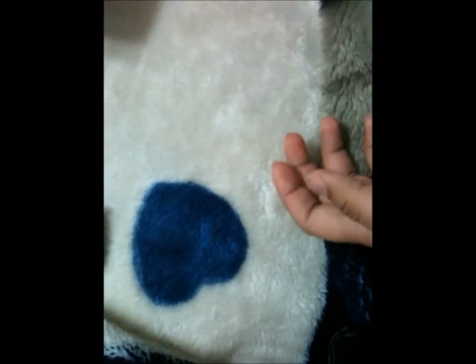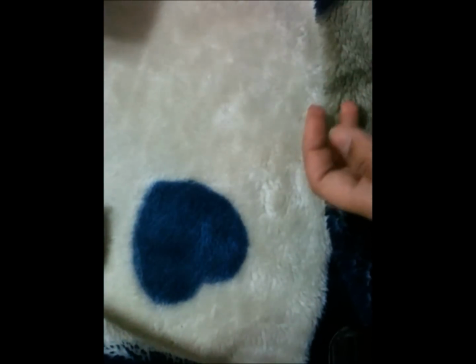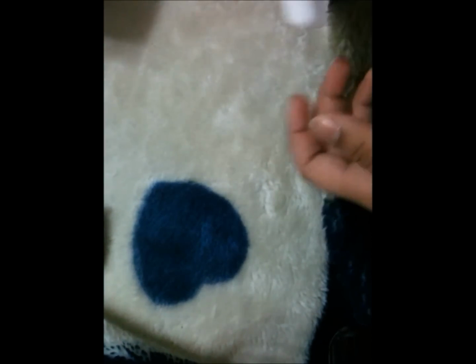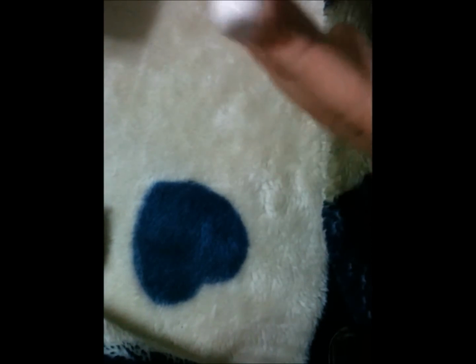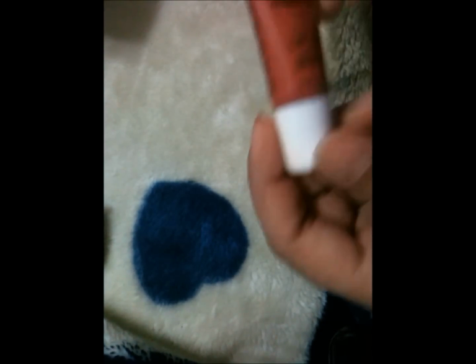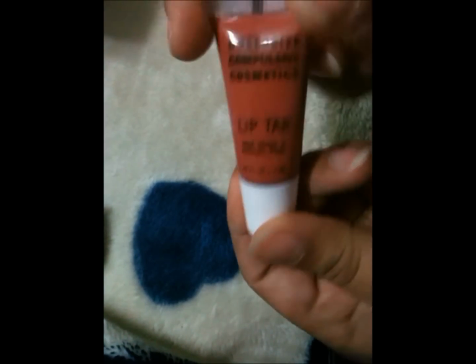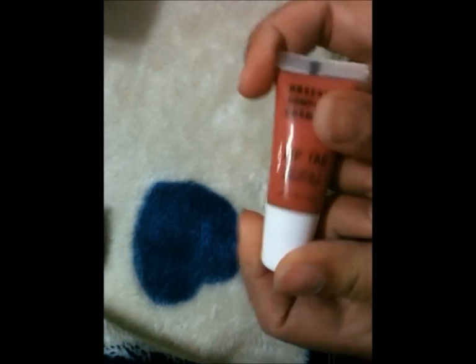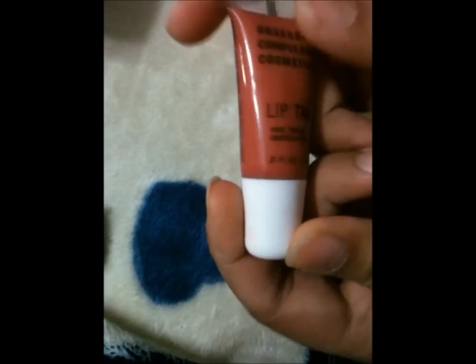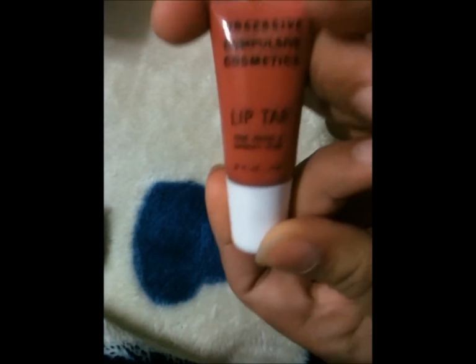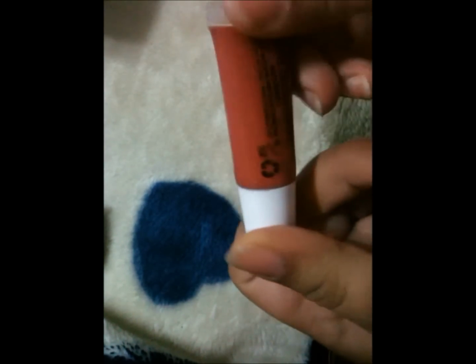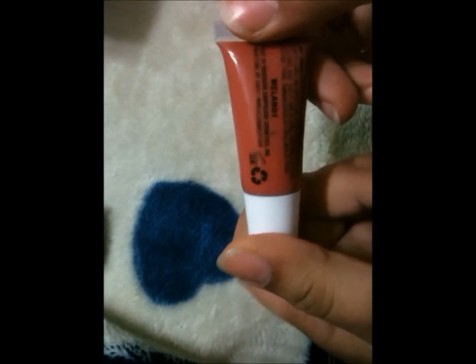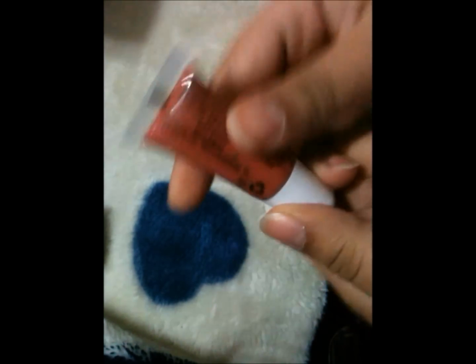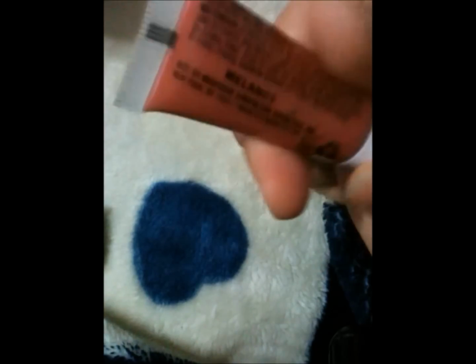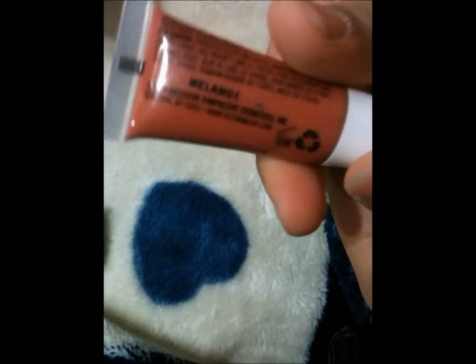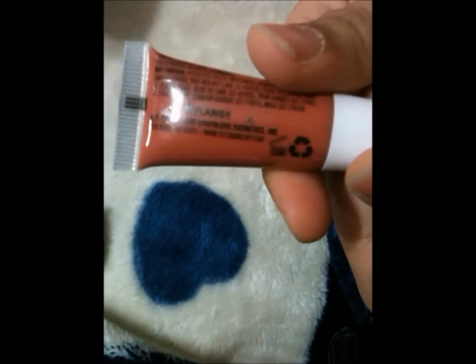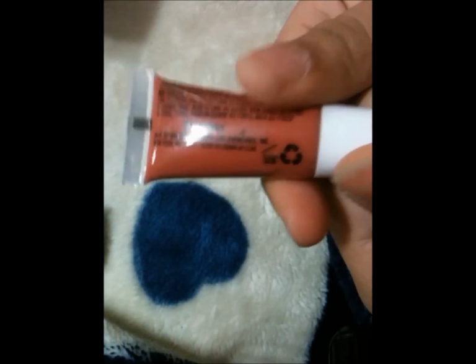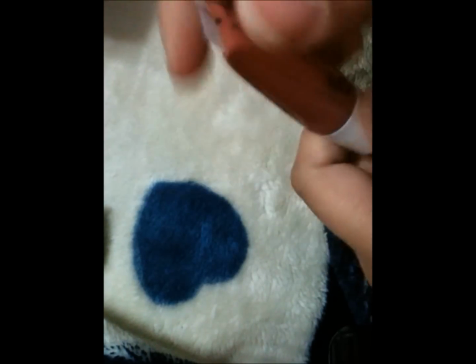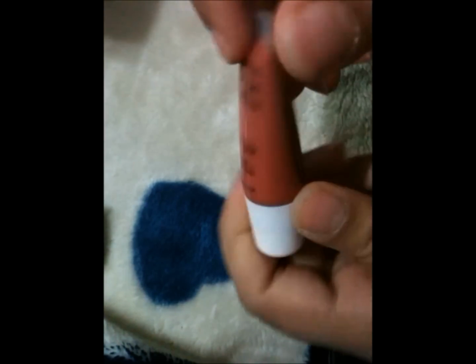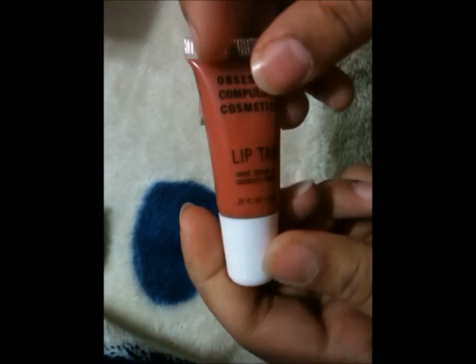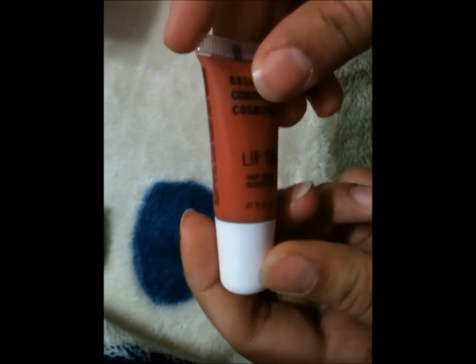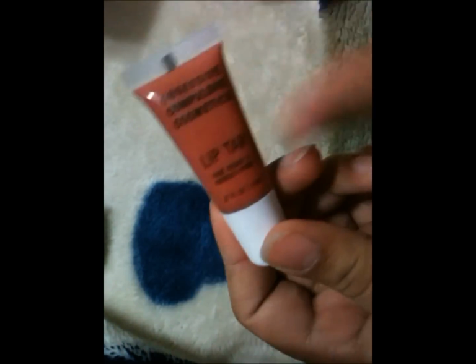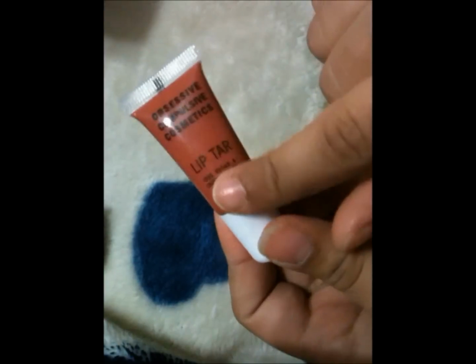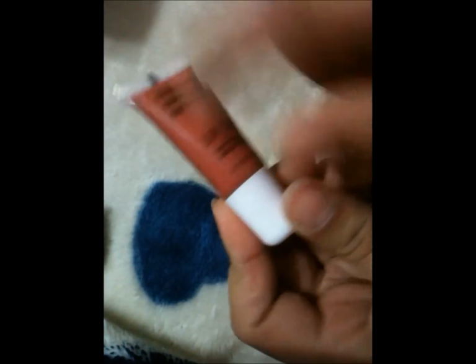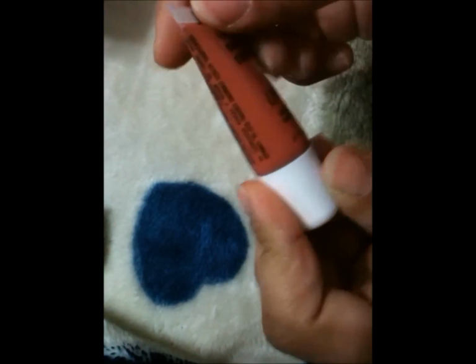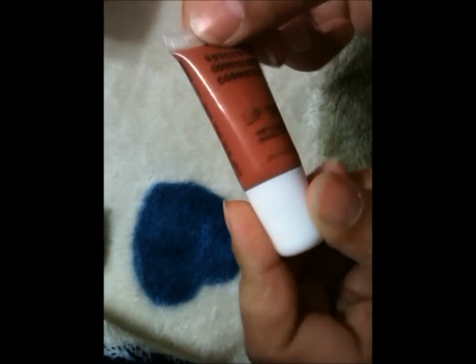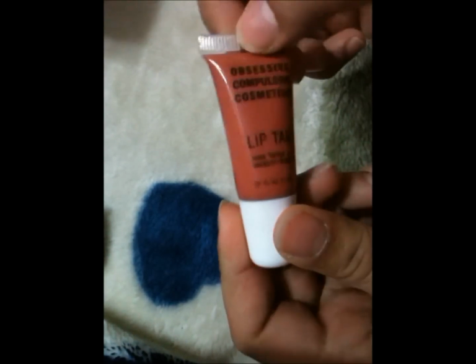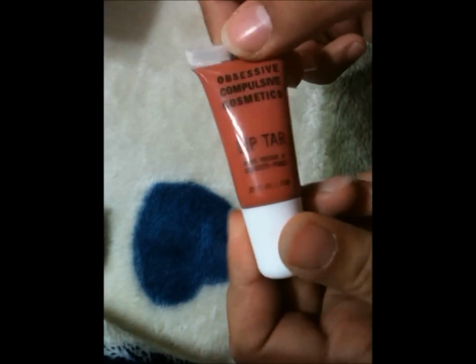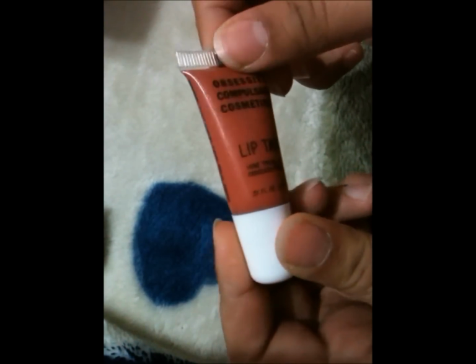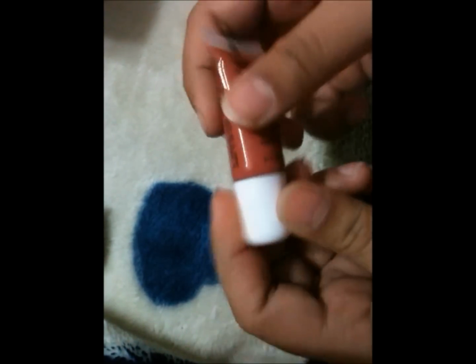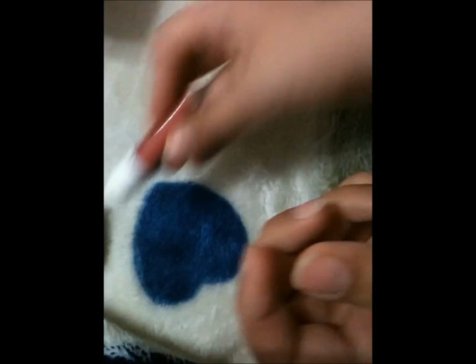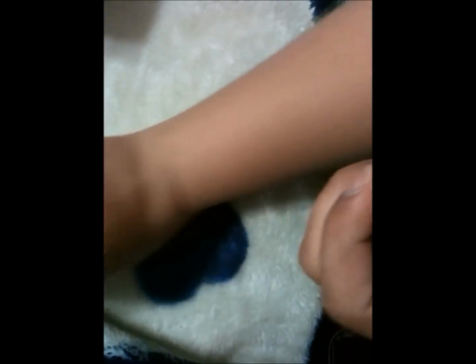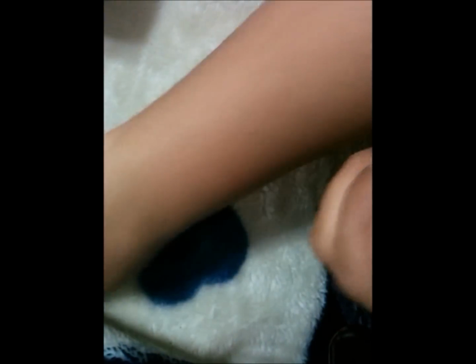And then I went to OCC and just got one lip tar. This one is in Melange — I have the swatches up on my blog. It's a nice orangey color. So I got that.